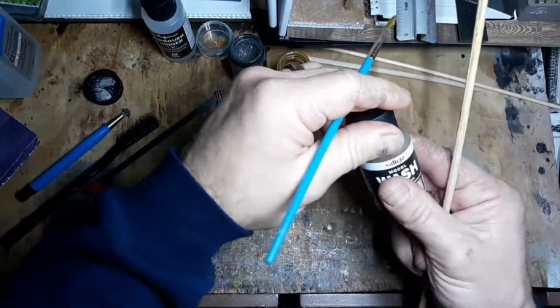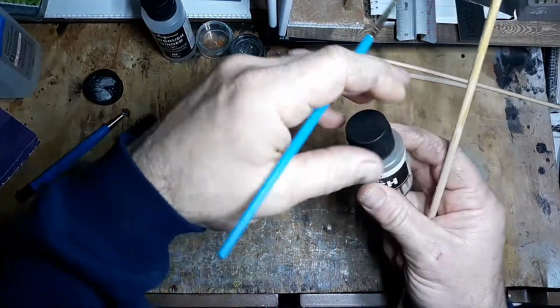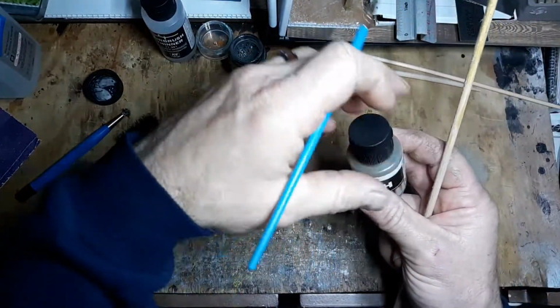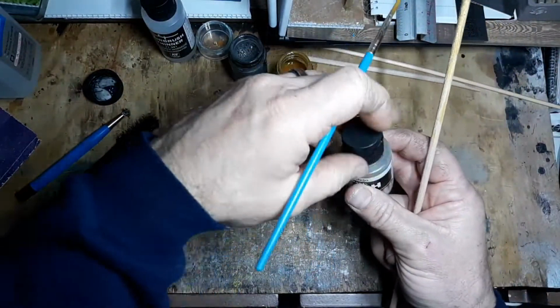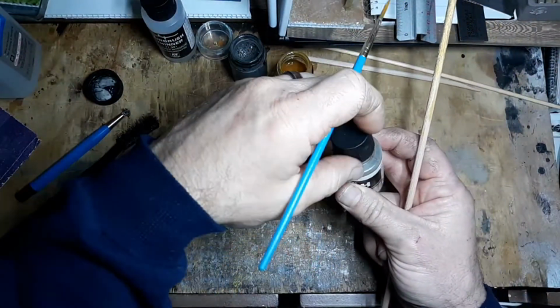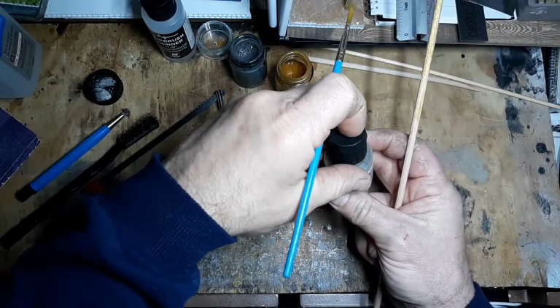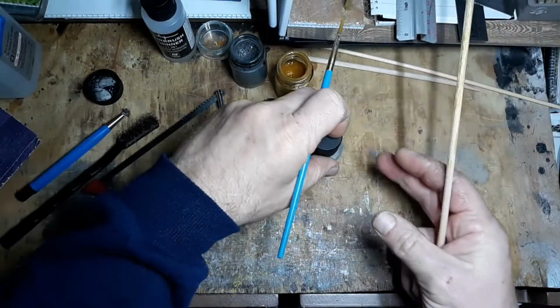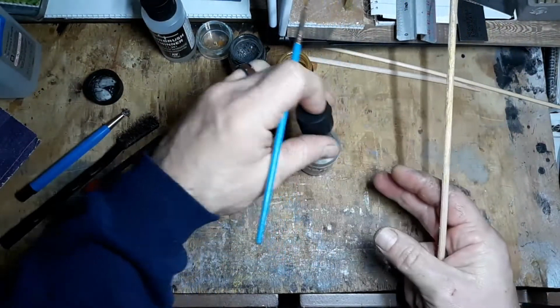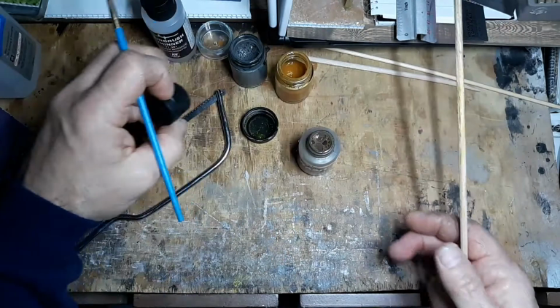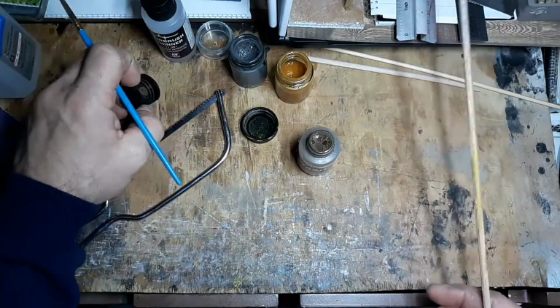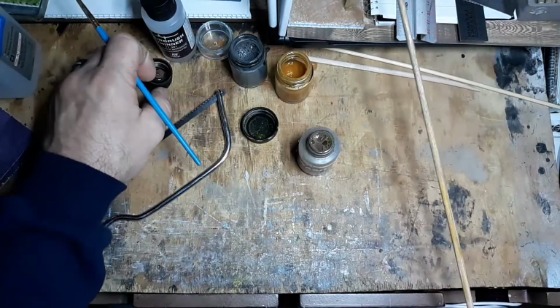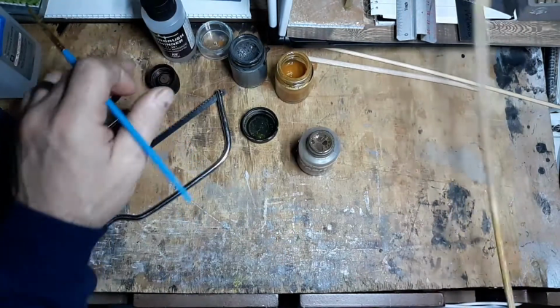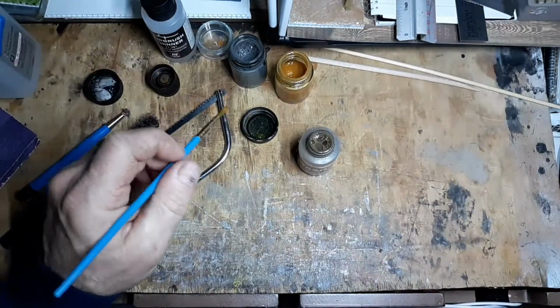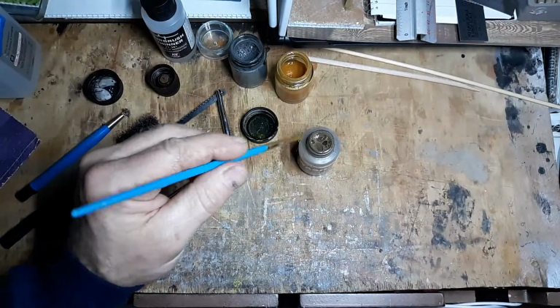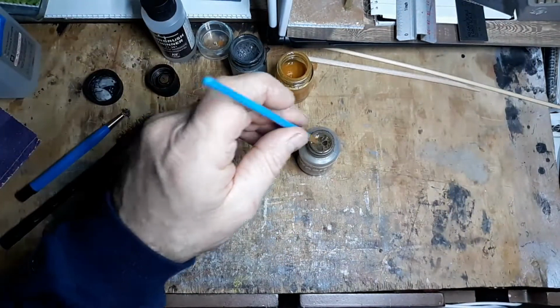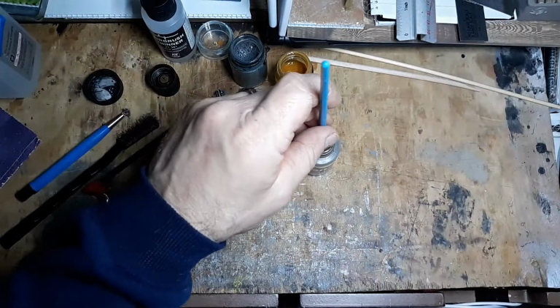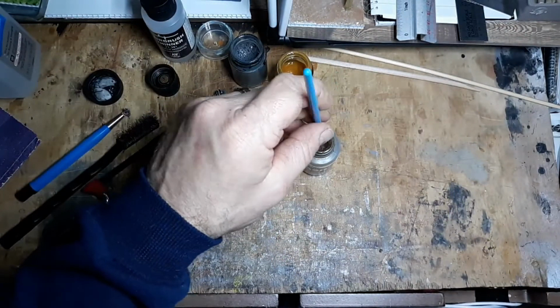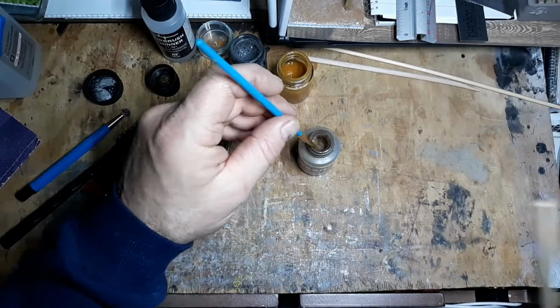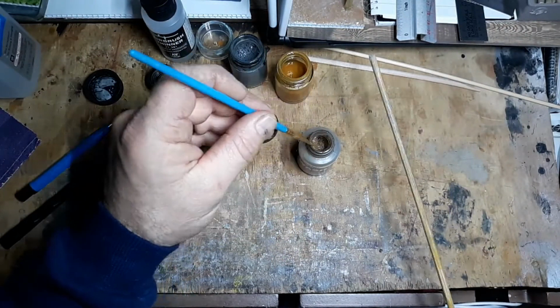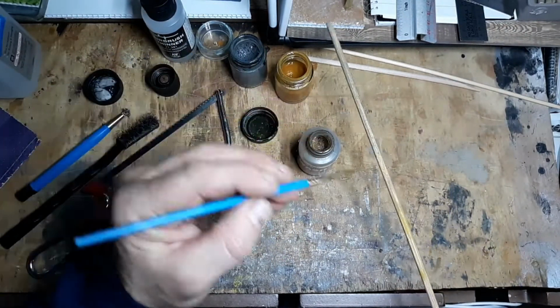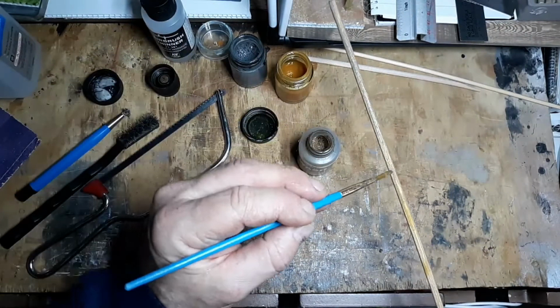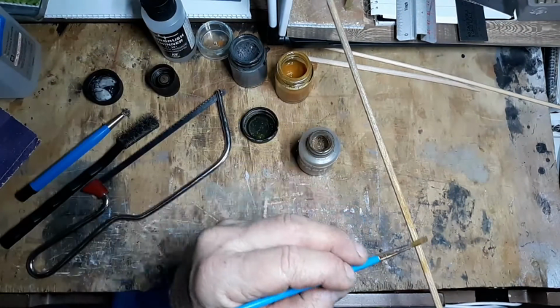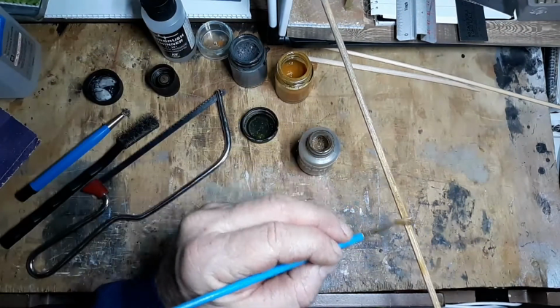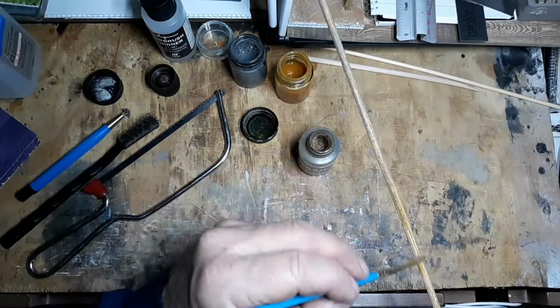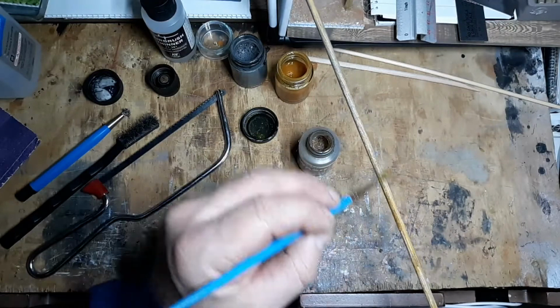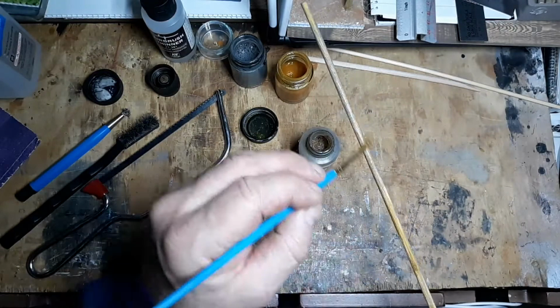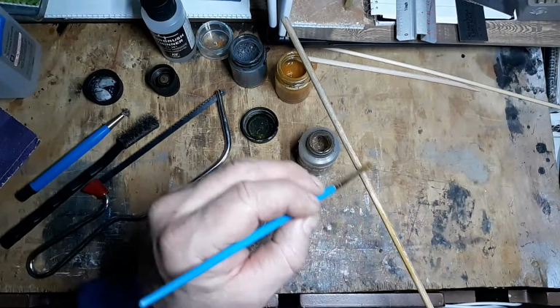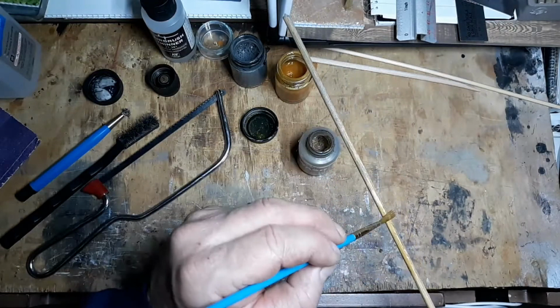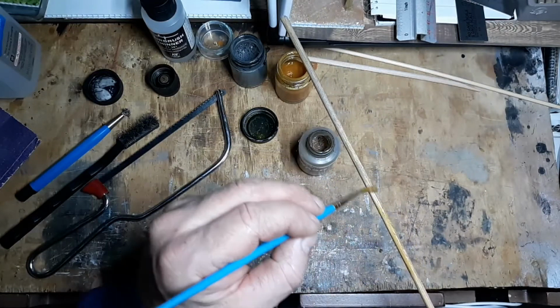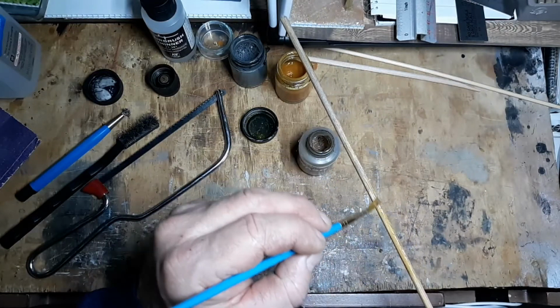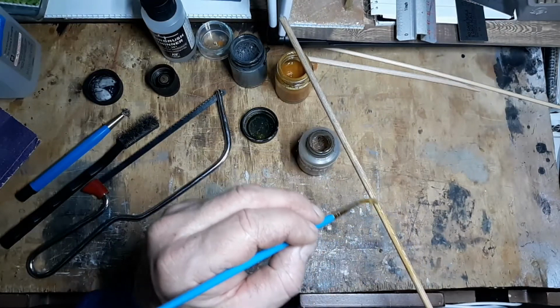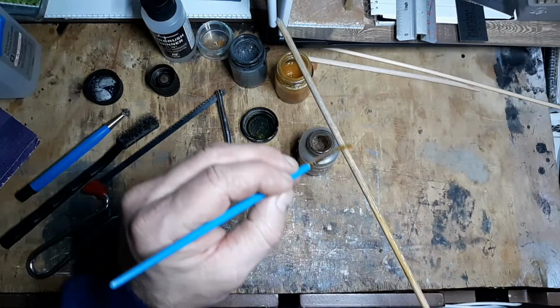There we go. I'll get some of that on there too, just to add more variation.